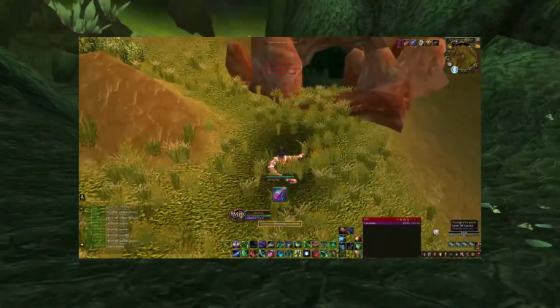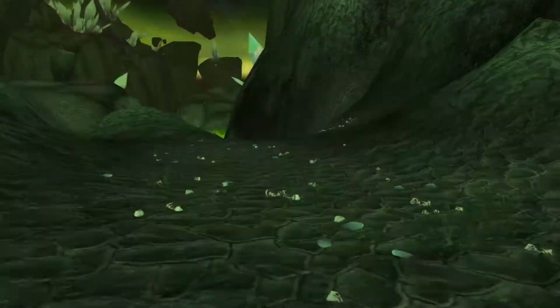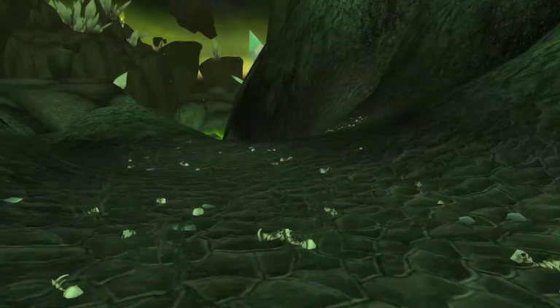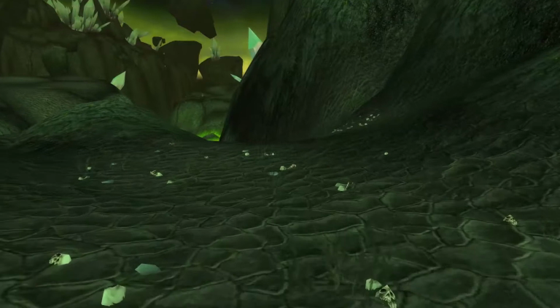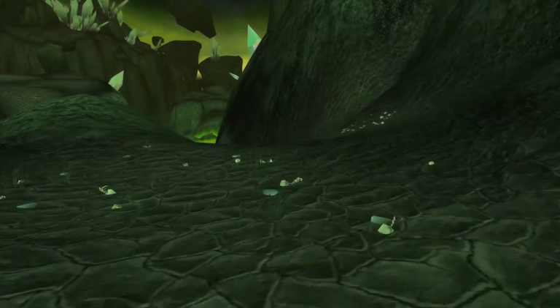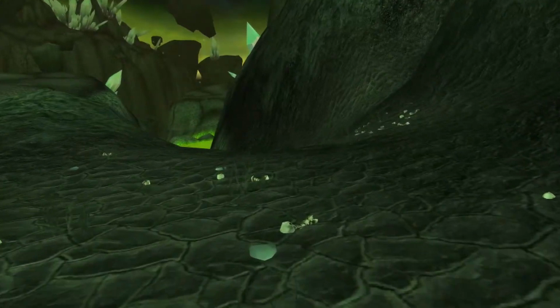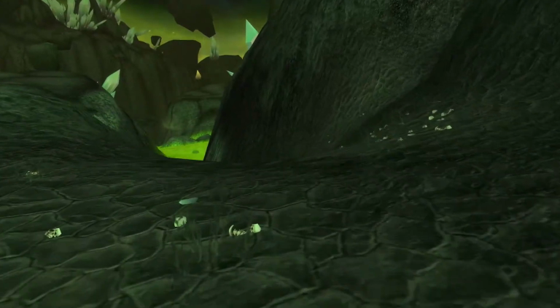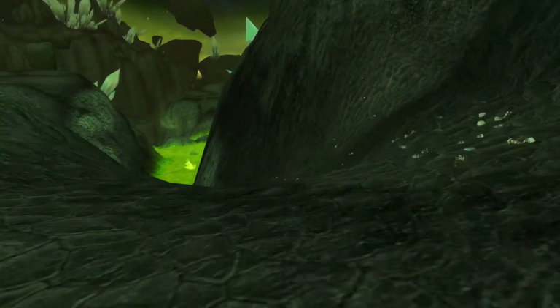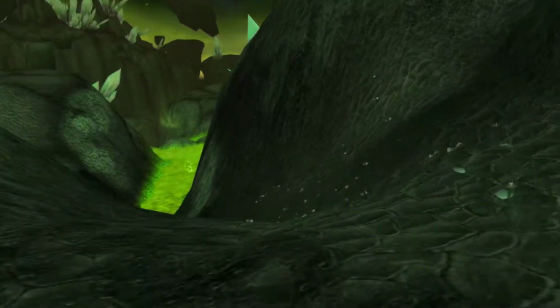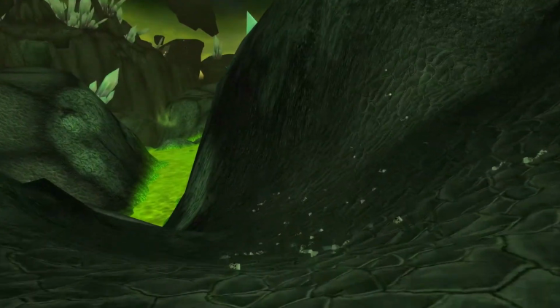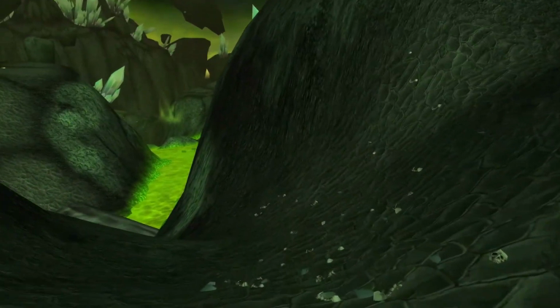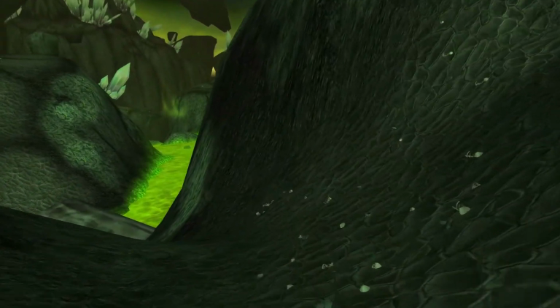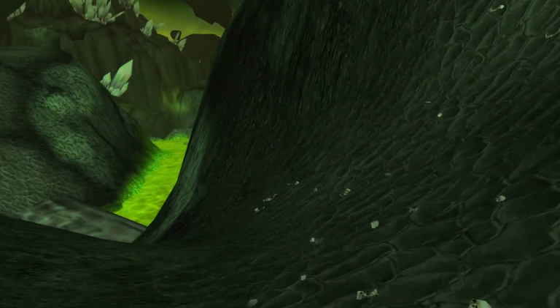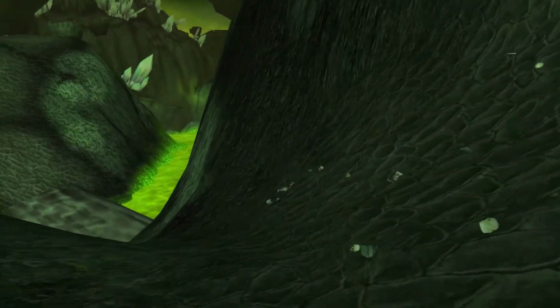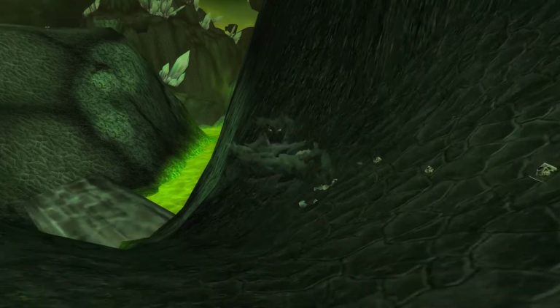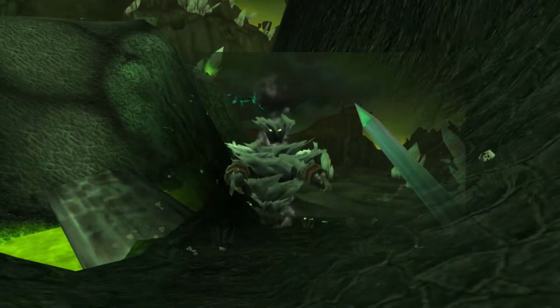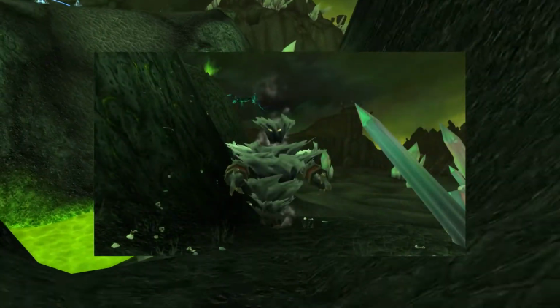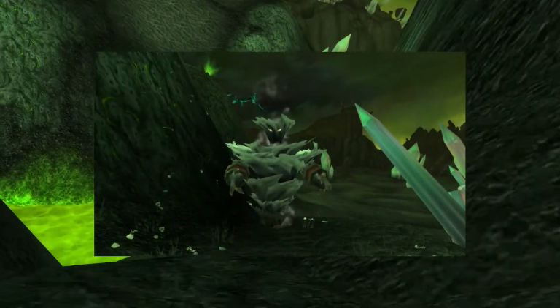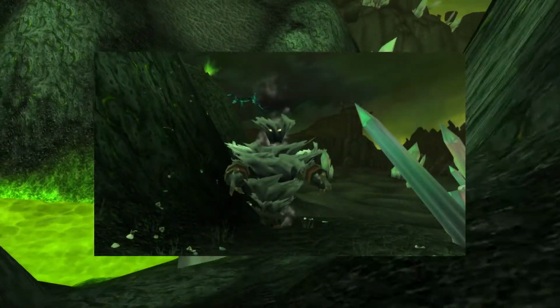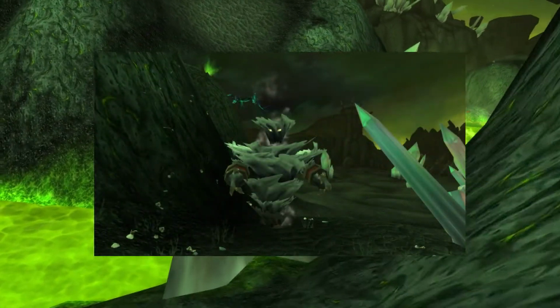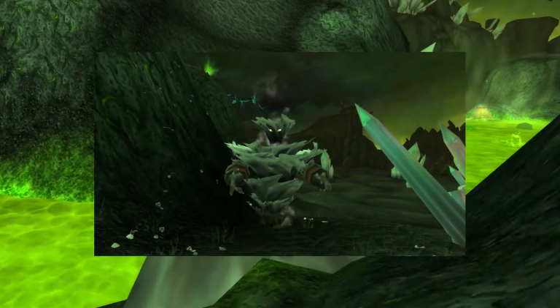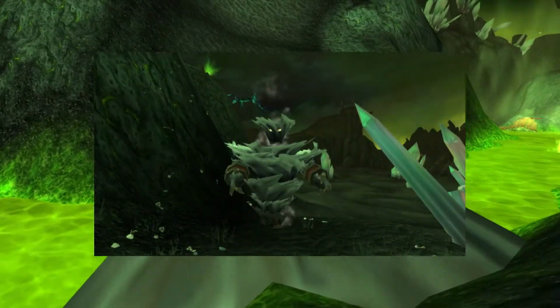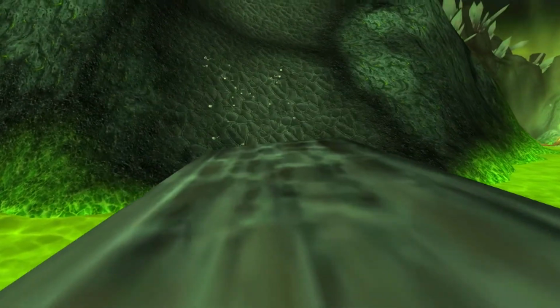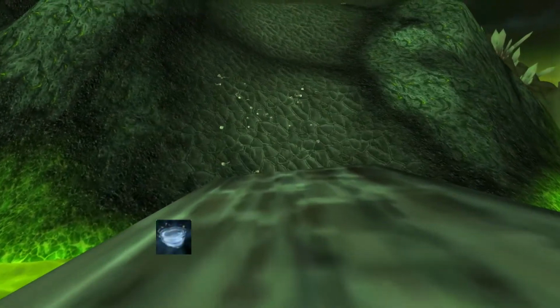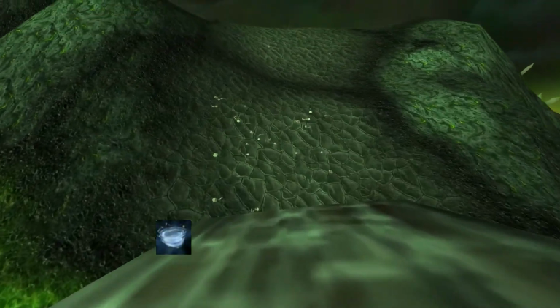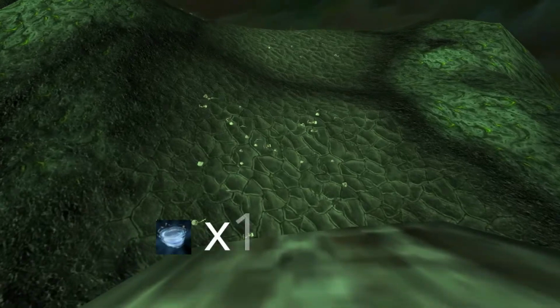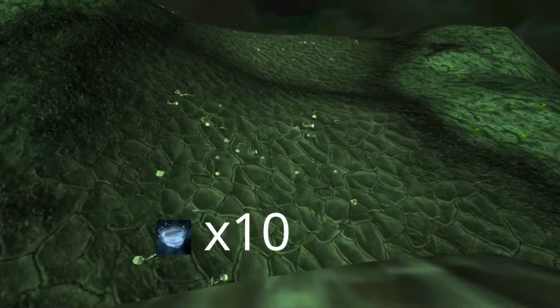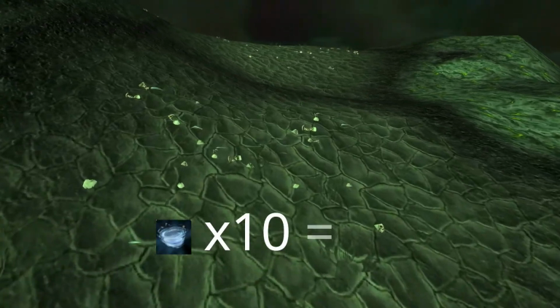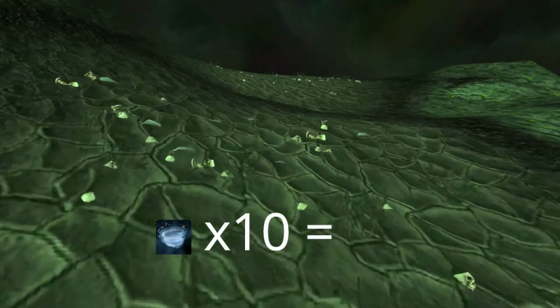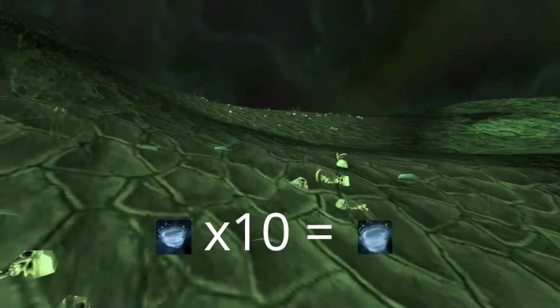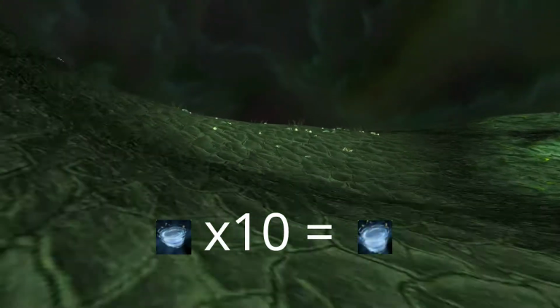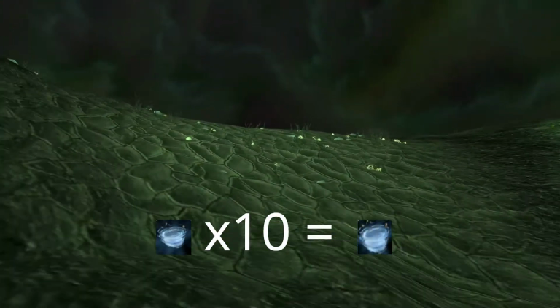For this video we are in Shadowmoon Valley on the bottom right side of the map, and we are going to be killing some enraged air spirits which have a high chance of dropping the Mold of Air. Ten of those make a Primal Air, which sells for a lot at the moment.